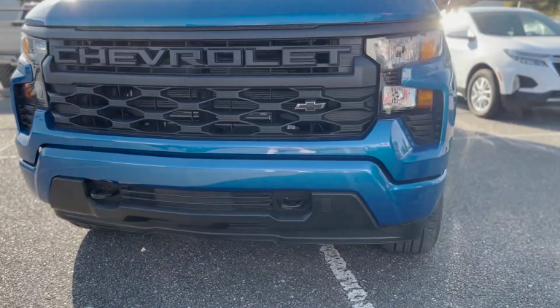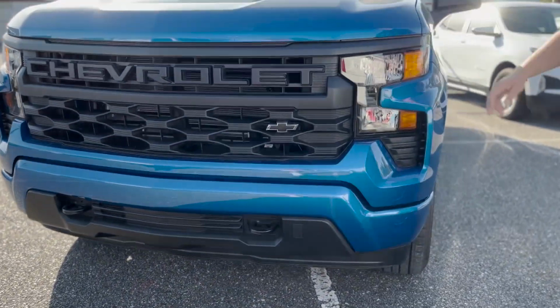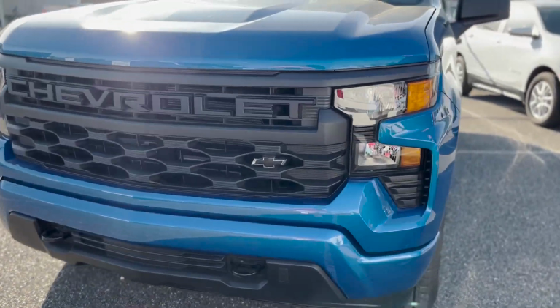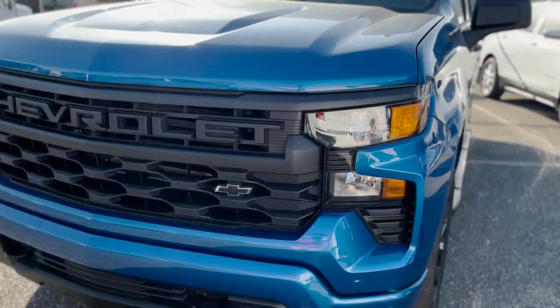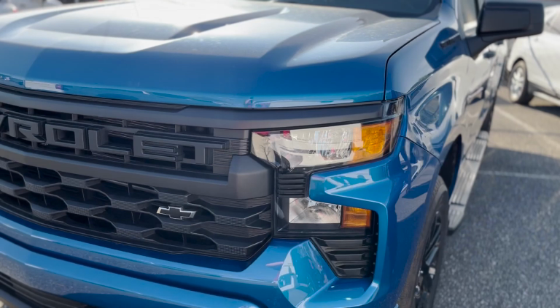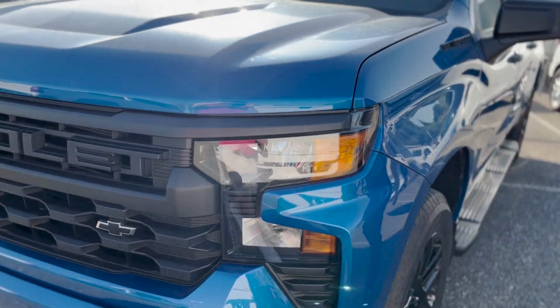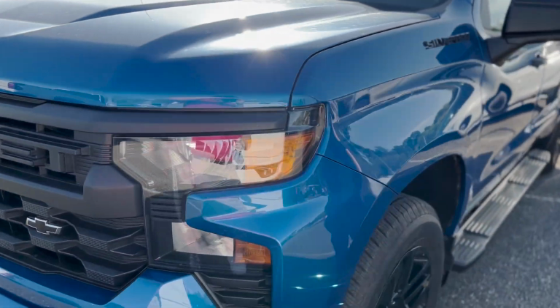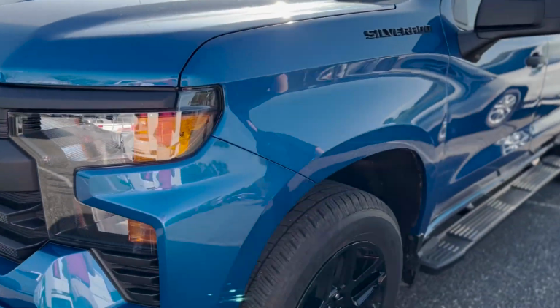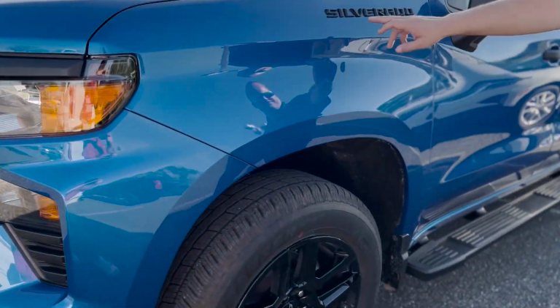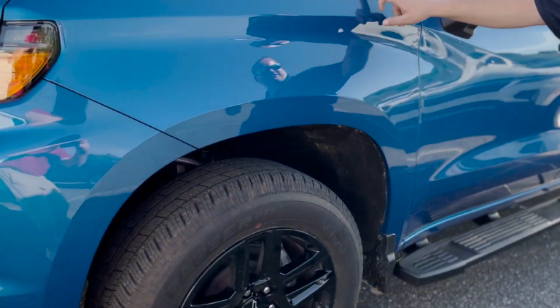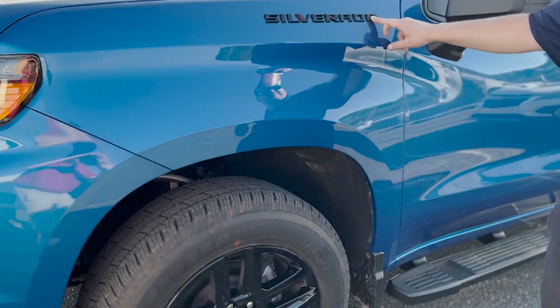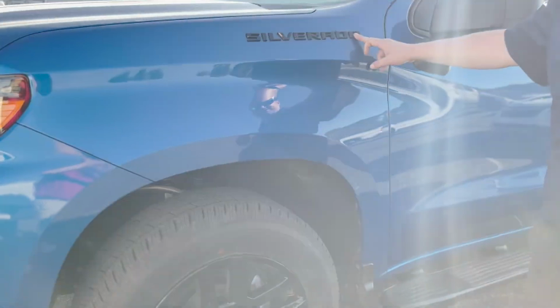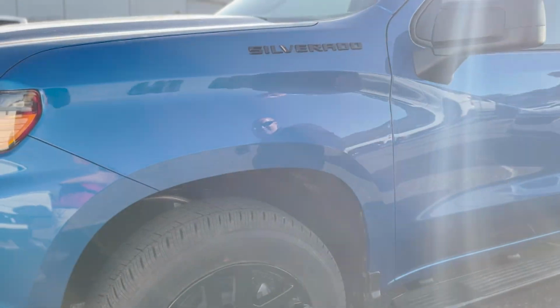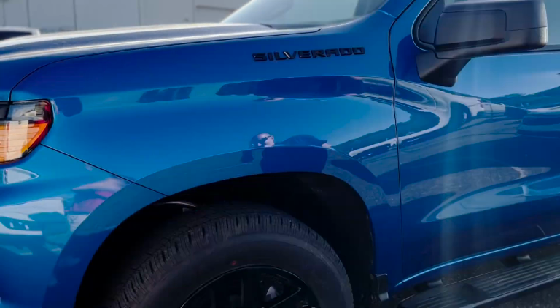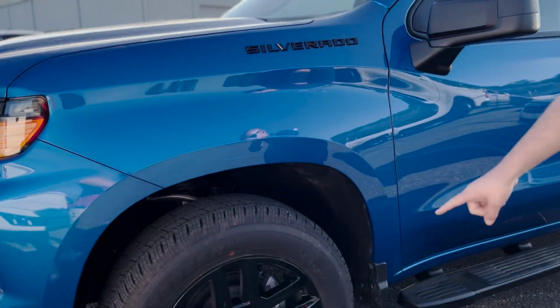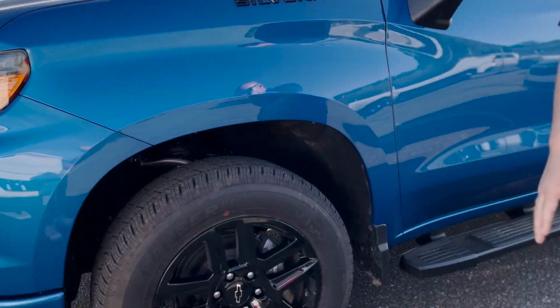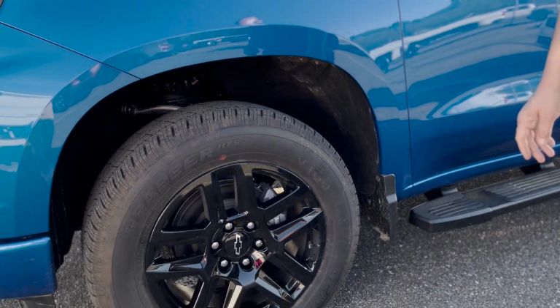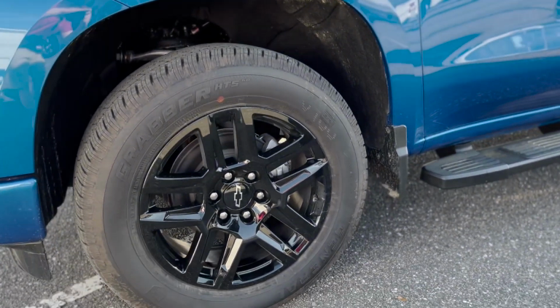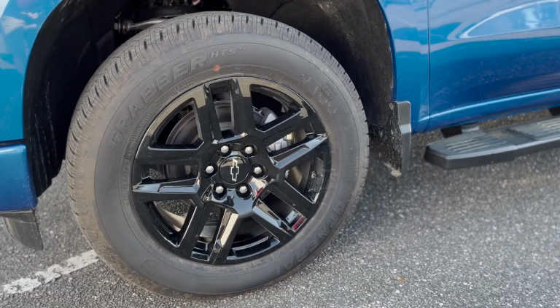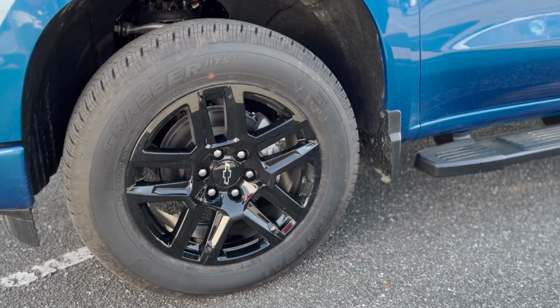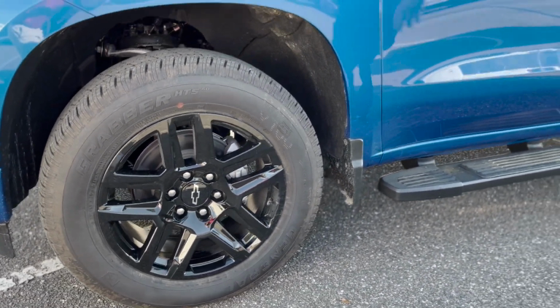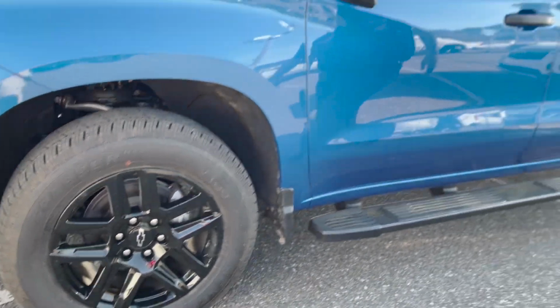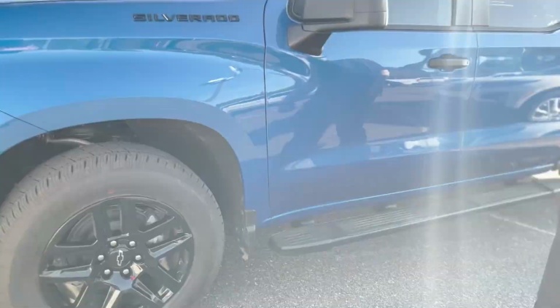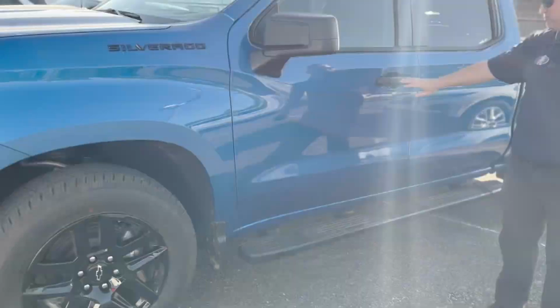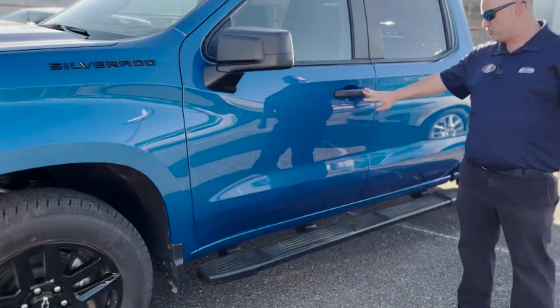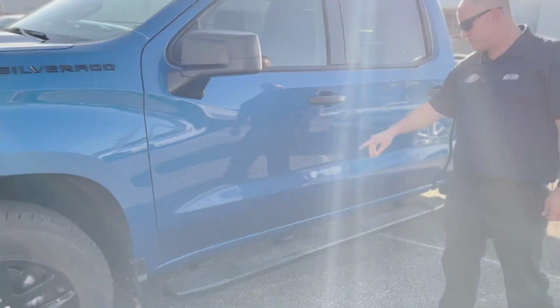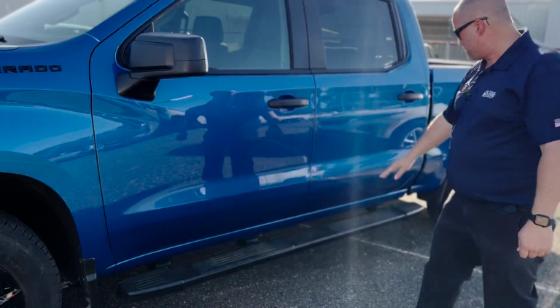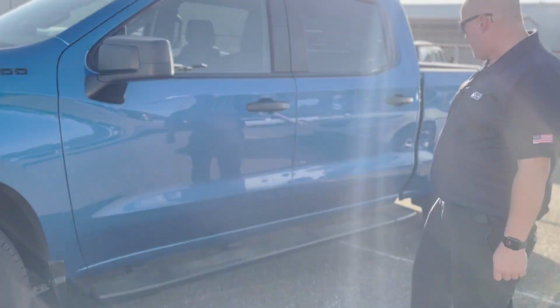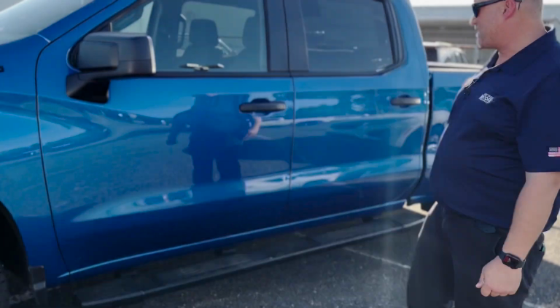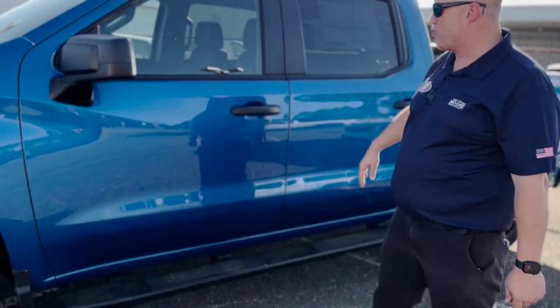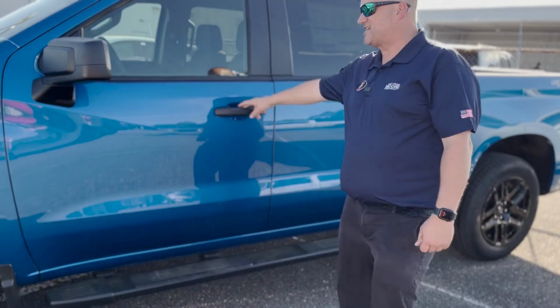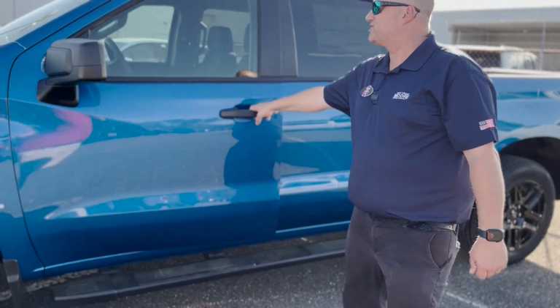This beautiful glacier blue metallic paint job looks really good. The black lettering where it says Silverado on the nameplates, beautiful 20-inch black wheels, black mirrors, black door handles, black running boards — this thing's pretty clean.